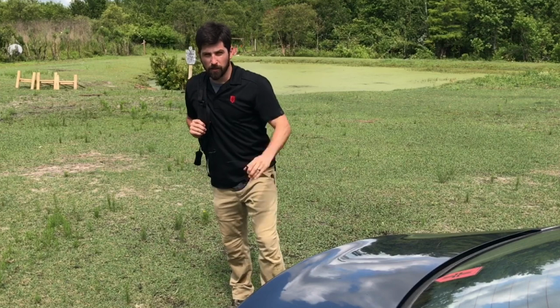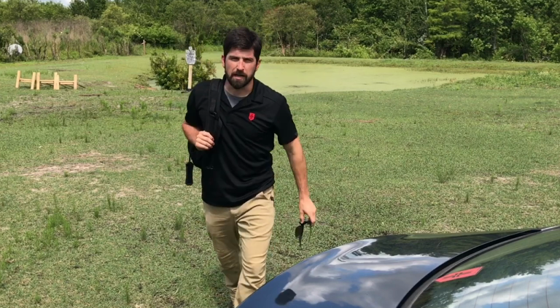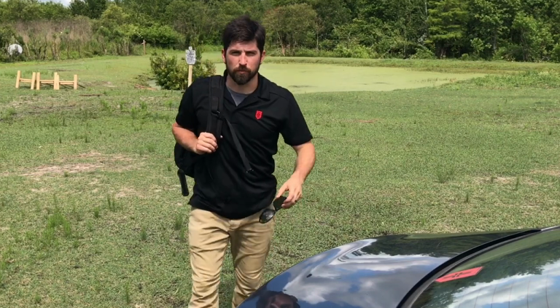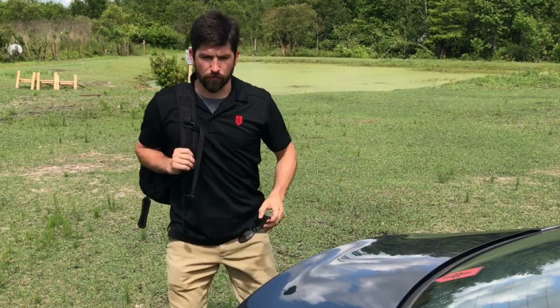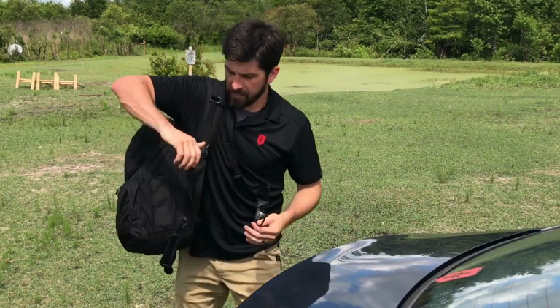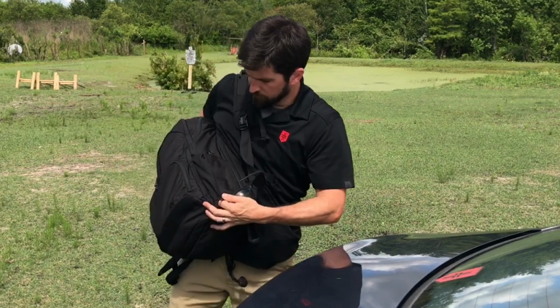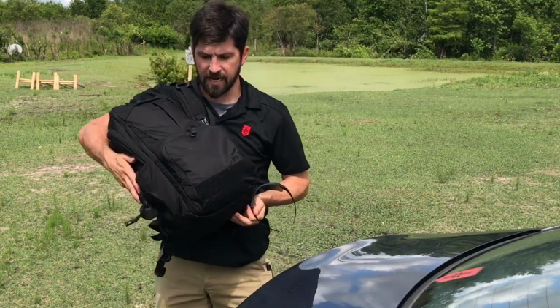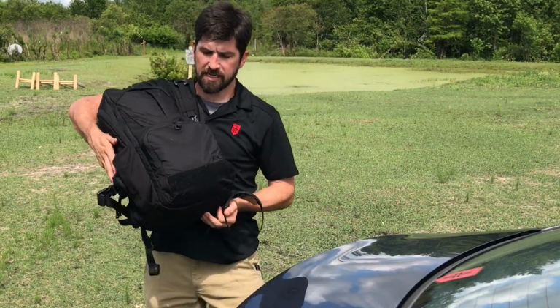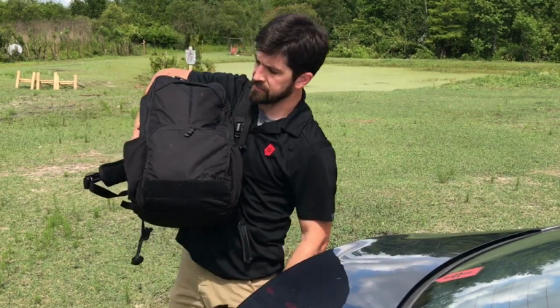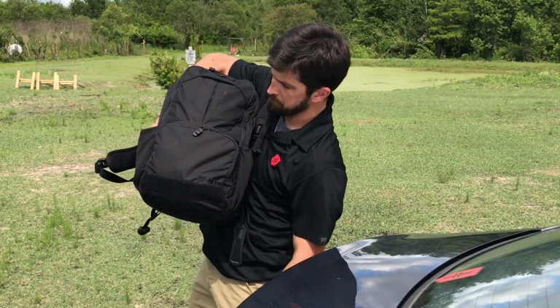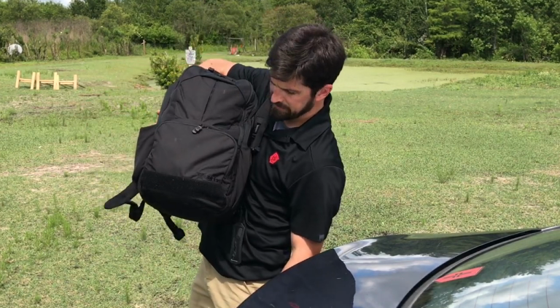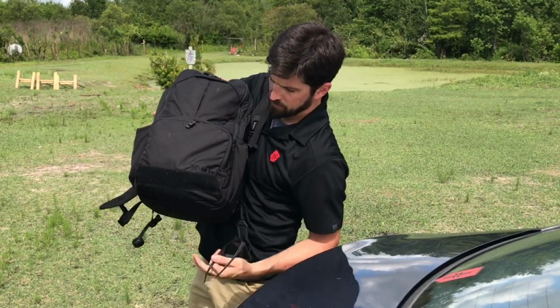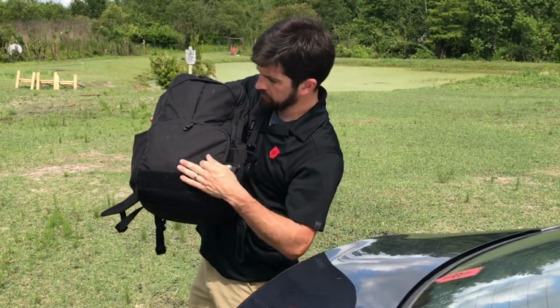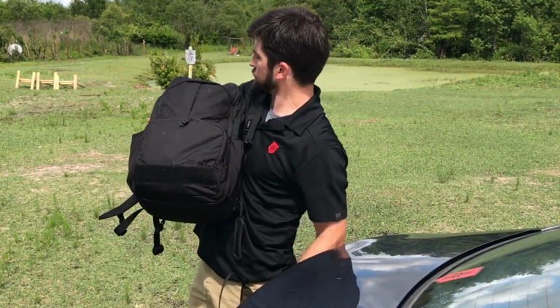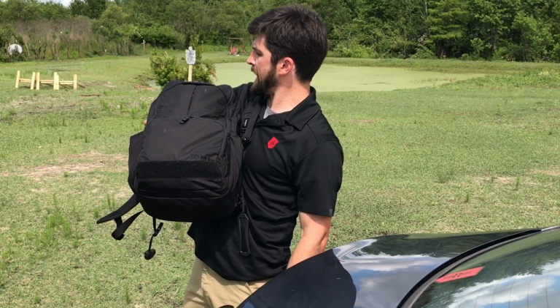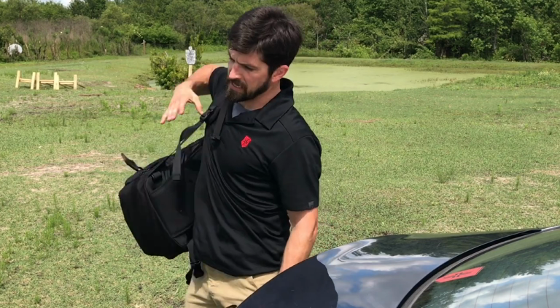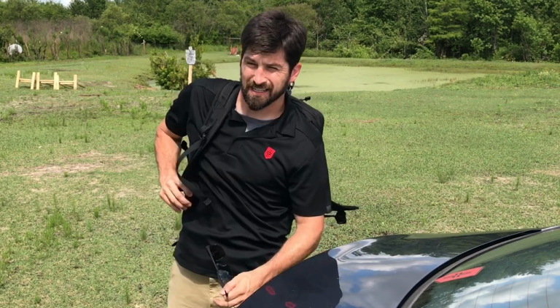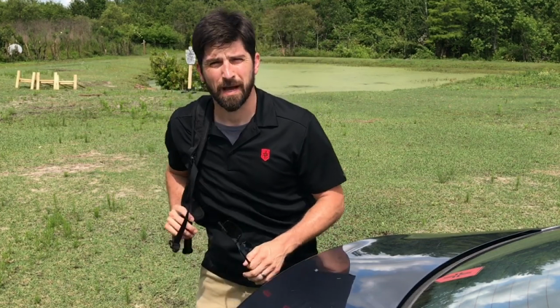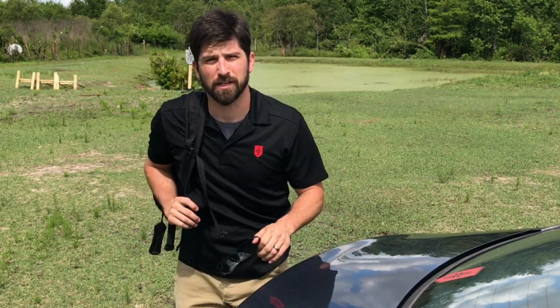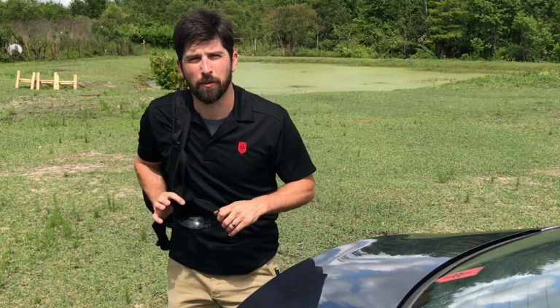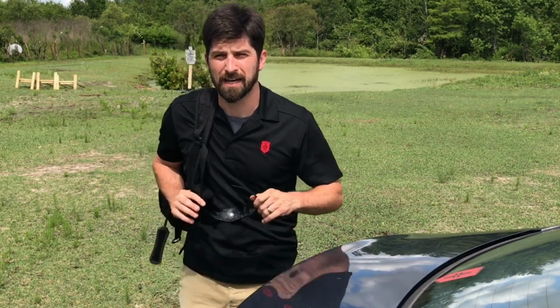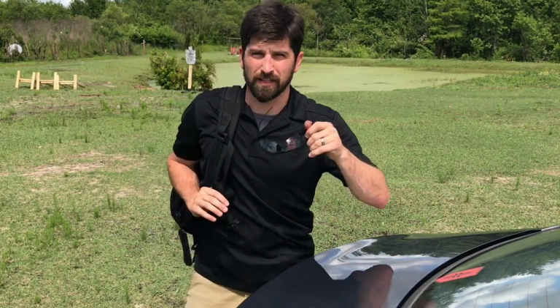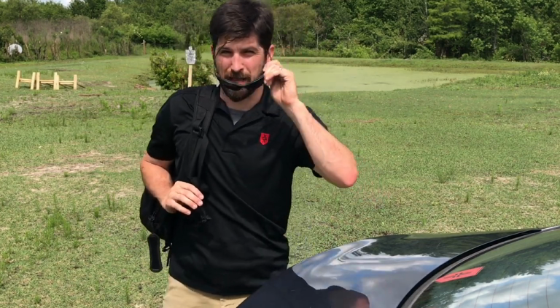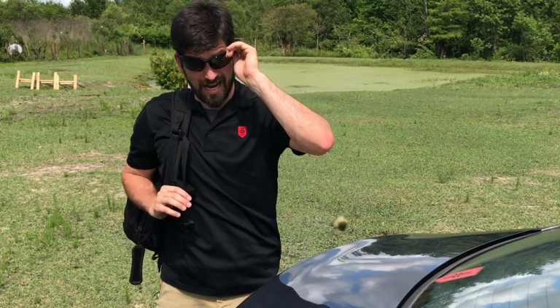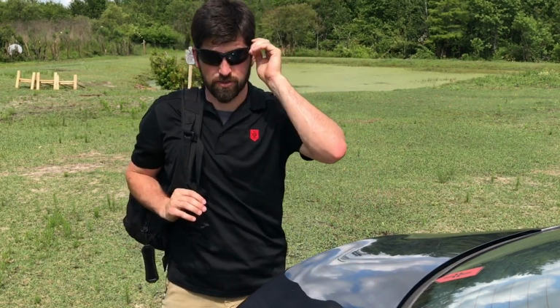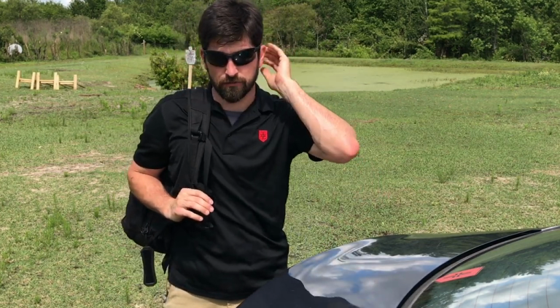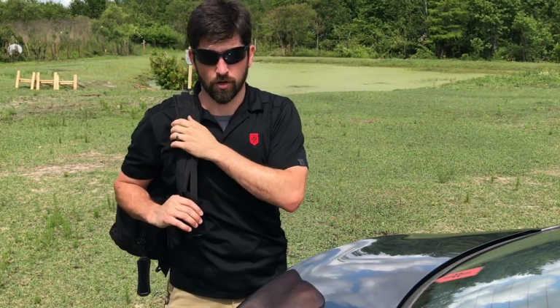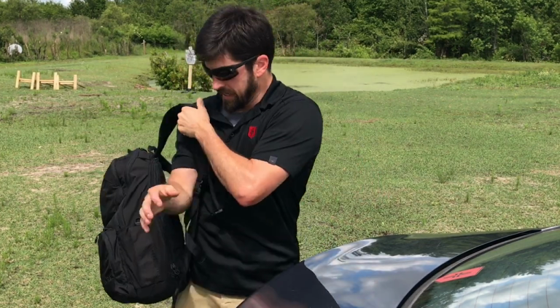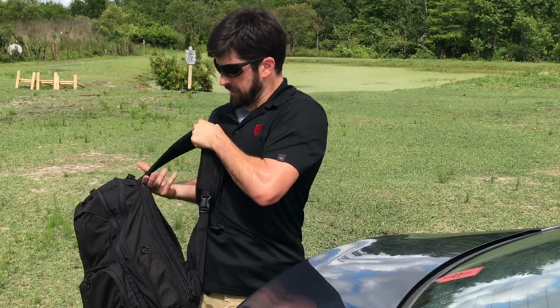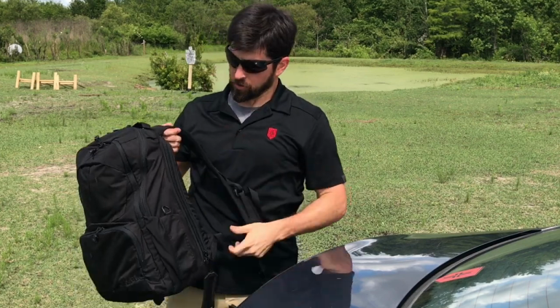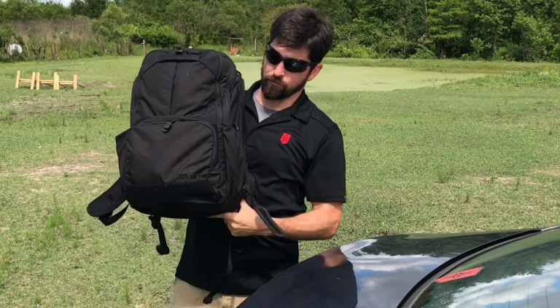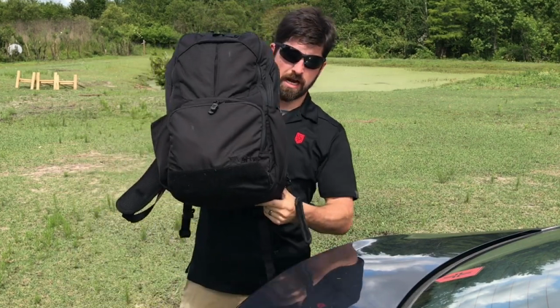Hey folks, we're going over my Vertex EDC pack — a really cool bag. I made an EDC pack video a while back and really liked that bag, but I like this one even more. We'll go over the whys.